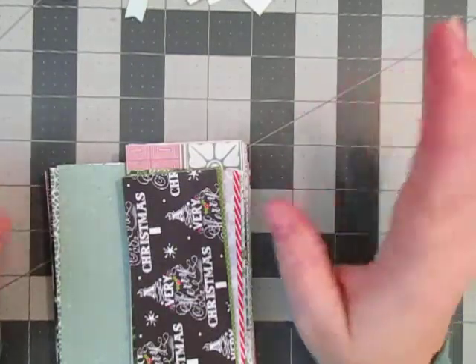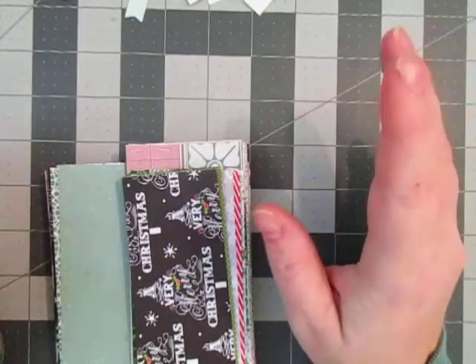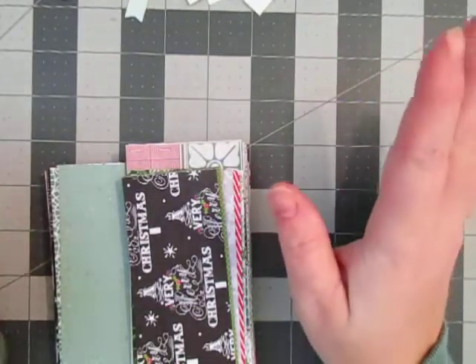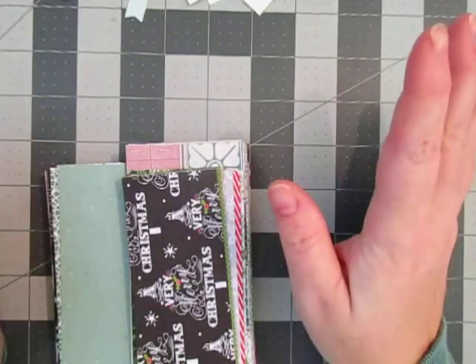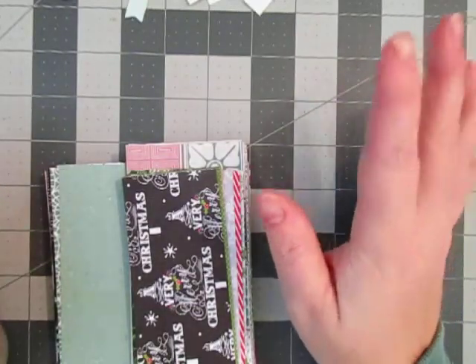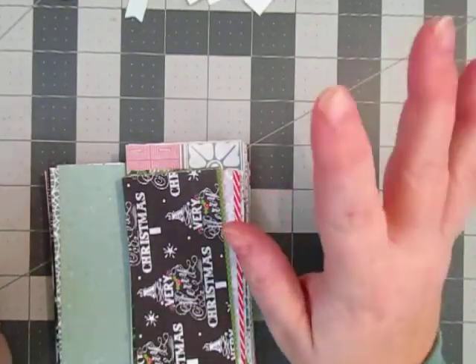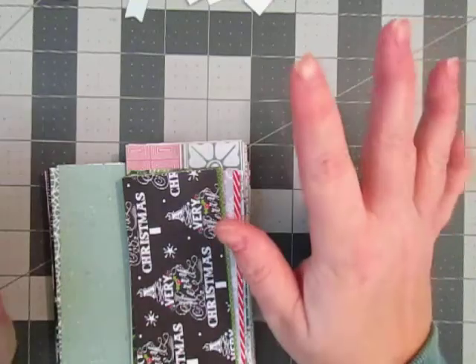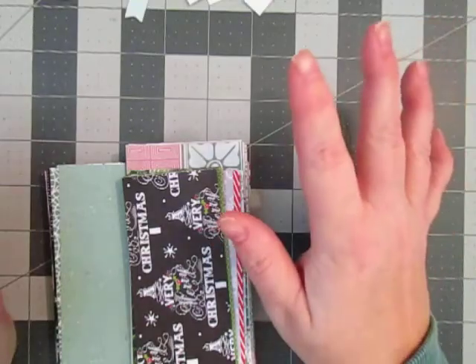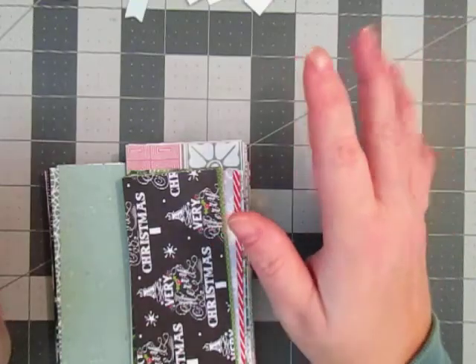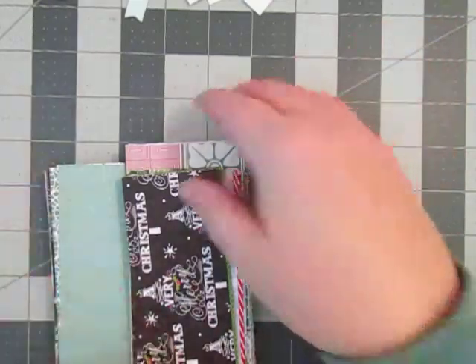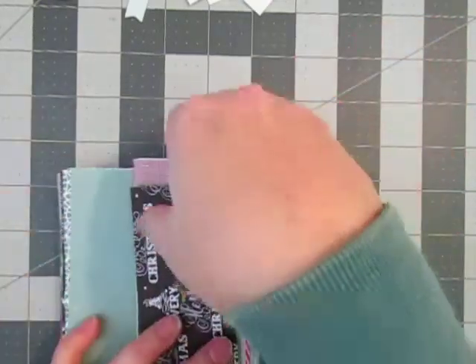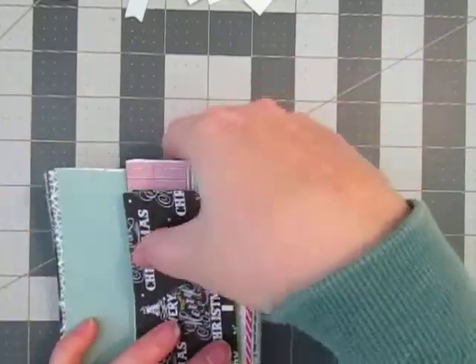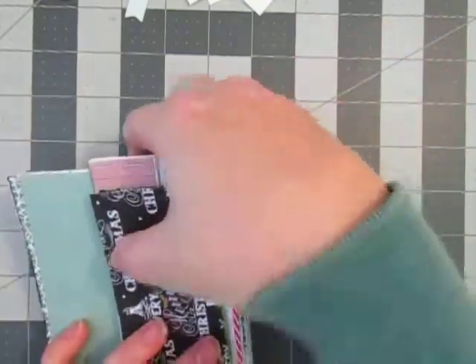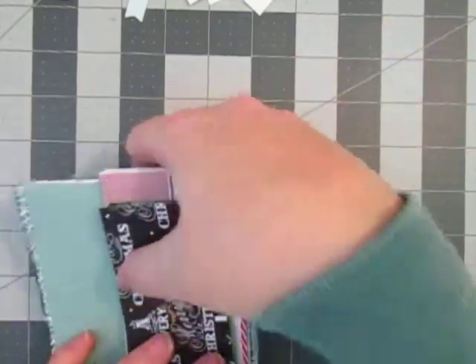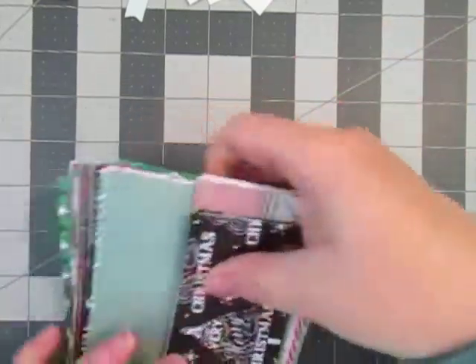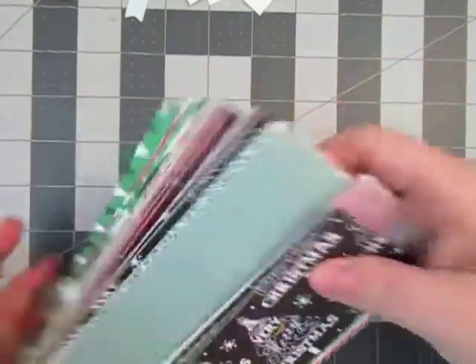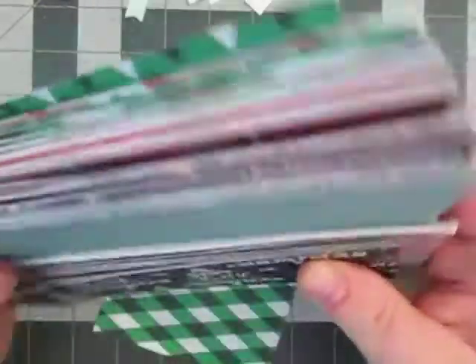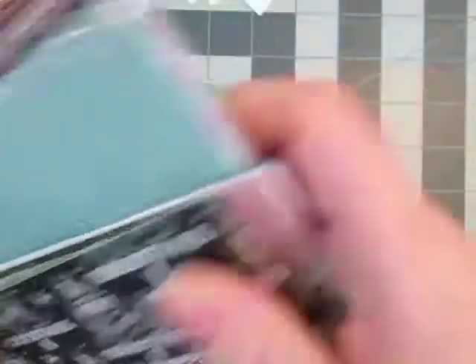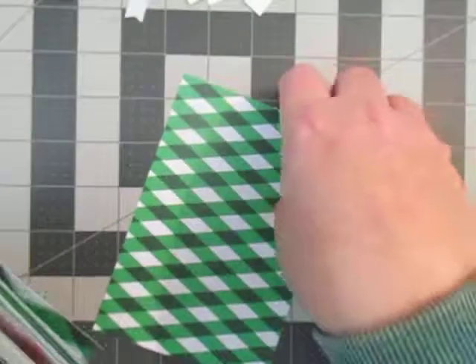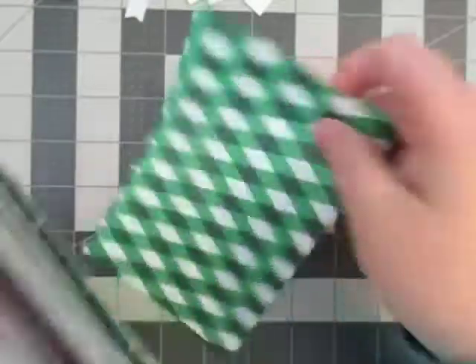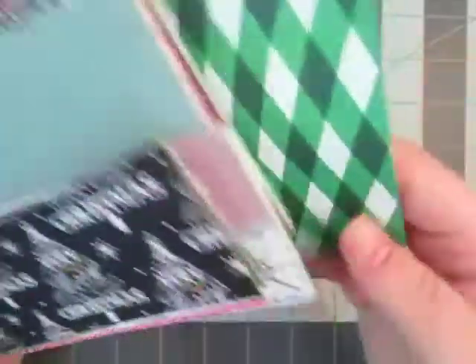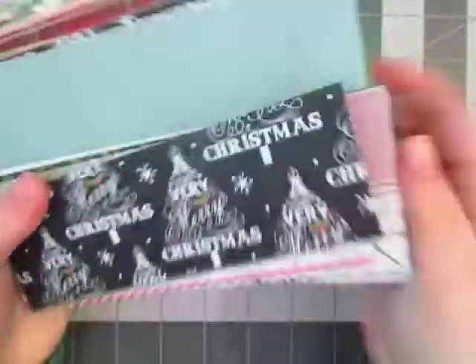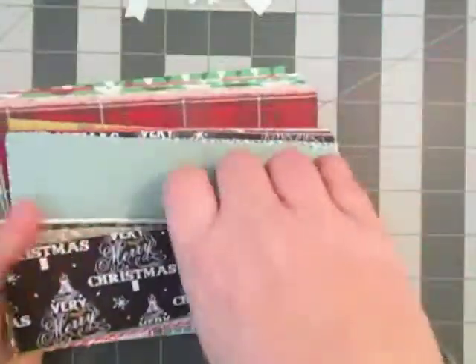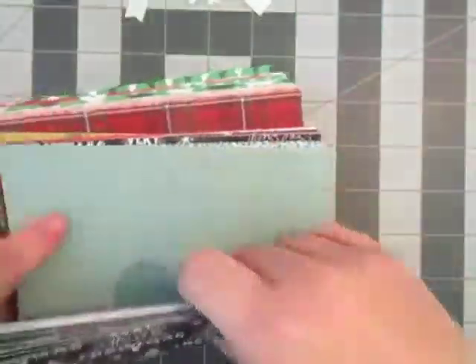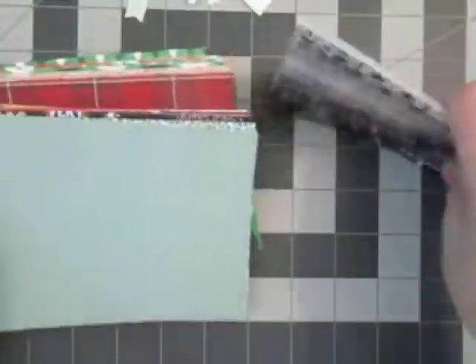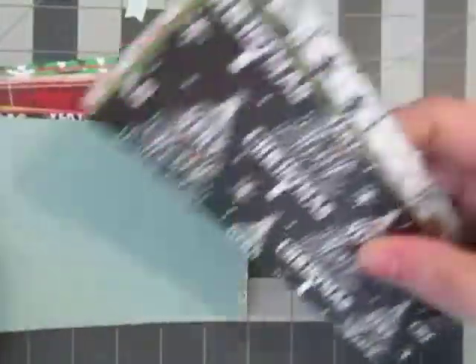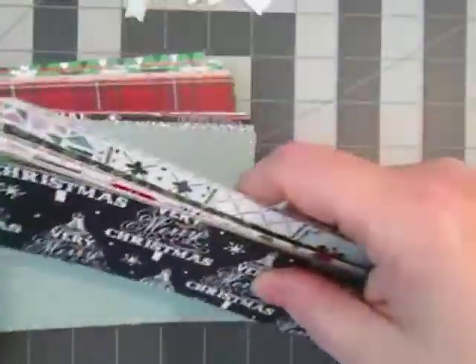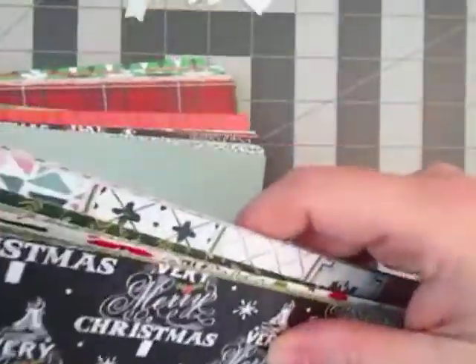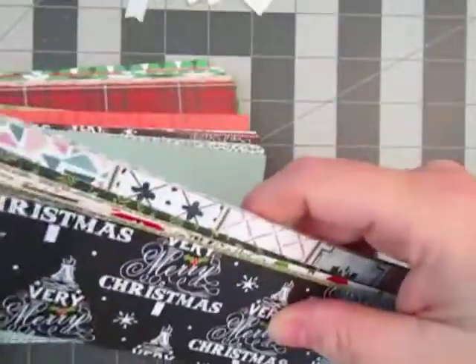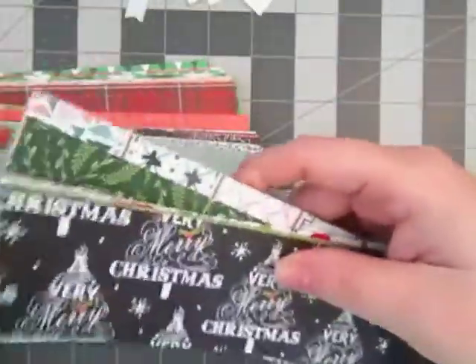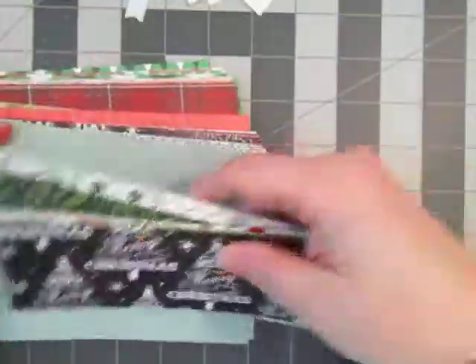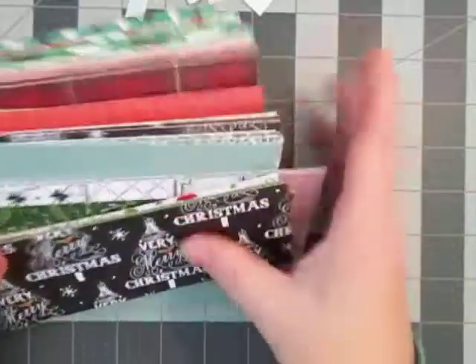I have some new editing equipment, so hopefully you get to see that process. If not, I will show you. I cut down all my papers to 4 by 6, and then I have a good chunk of 2 by 6 and 2 and a half by 6 as well.